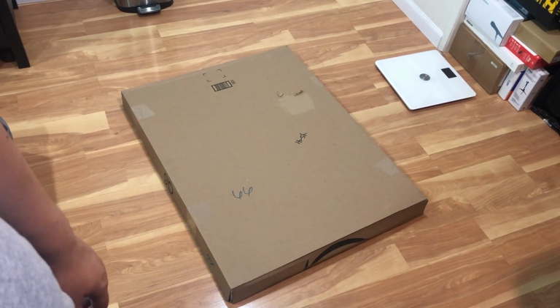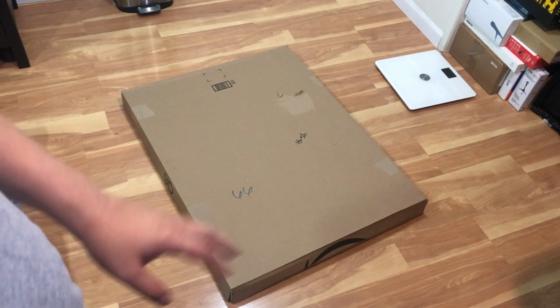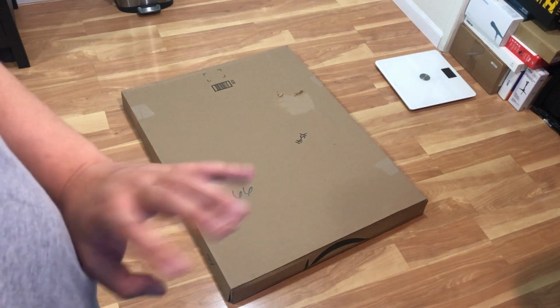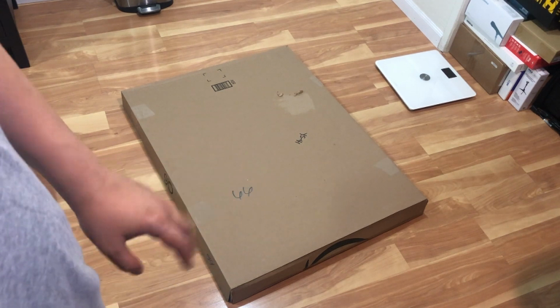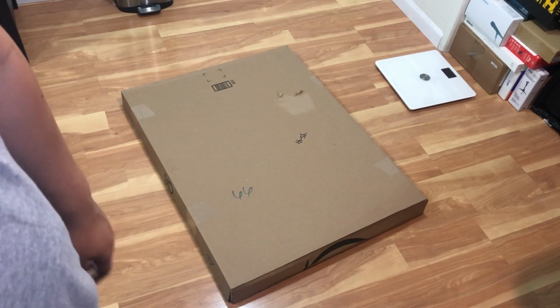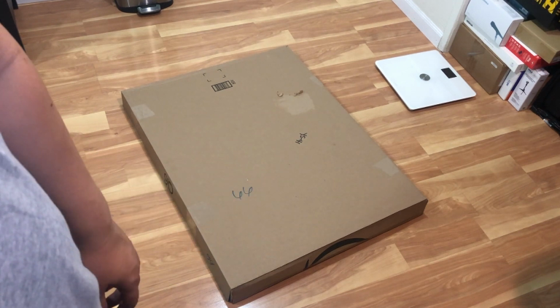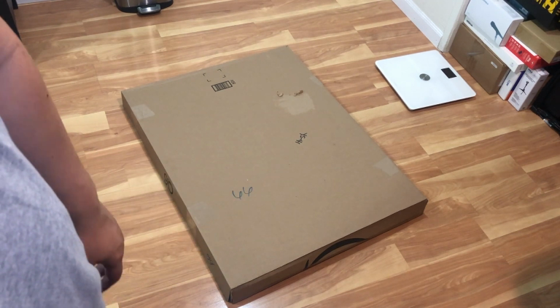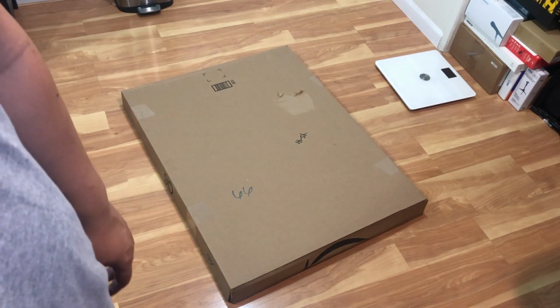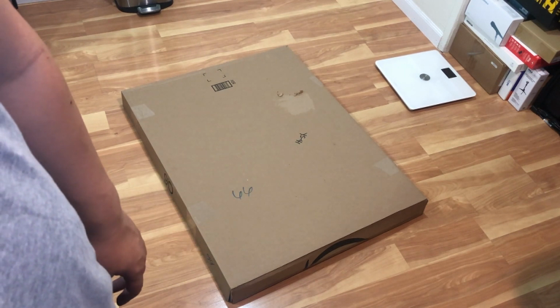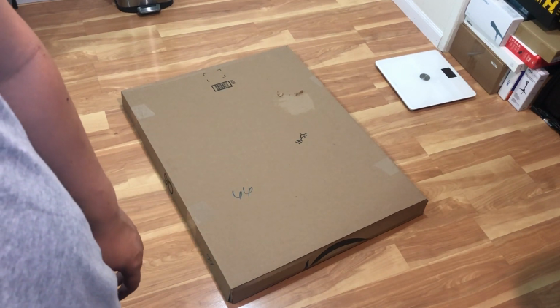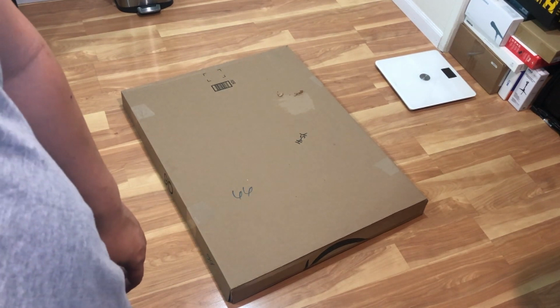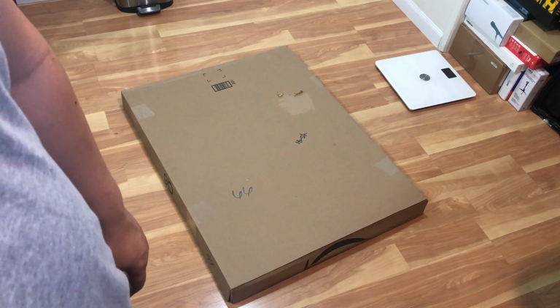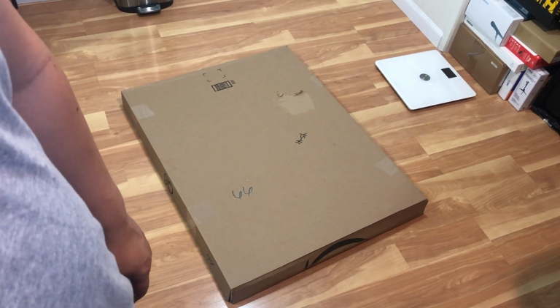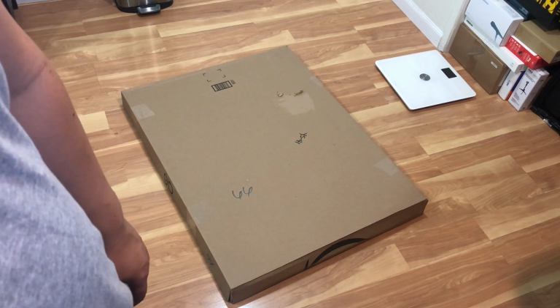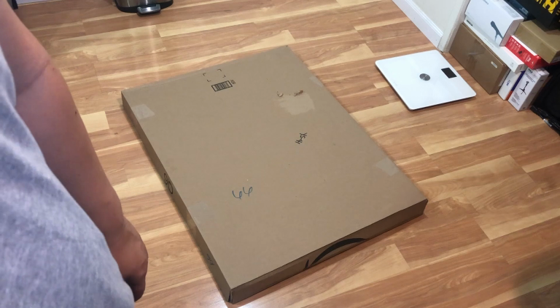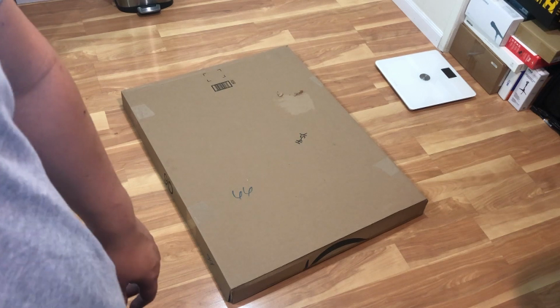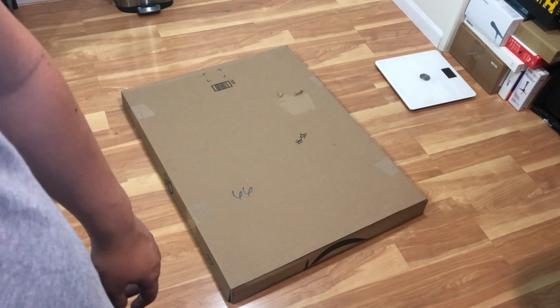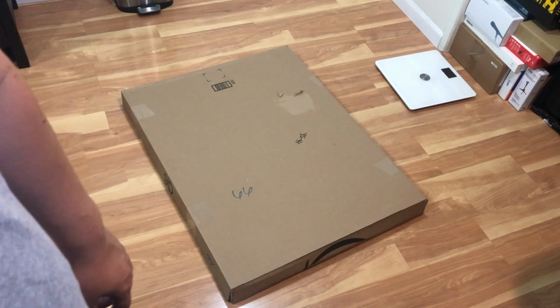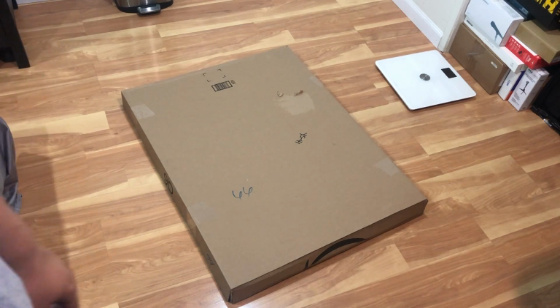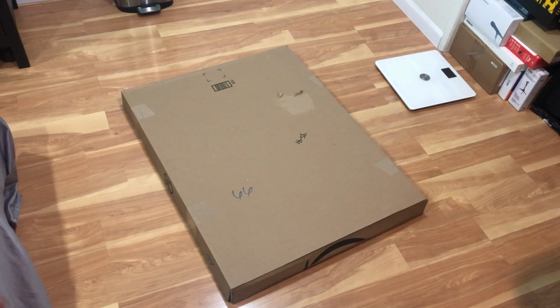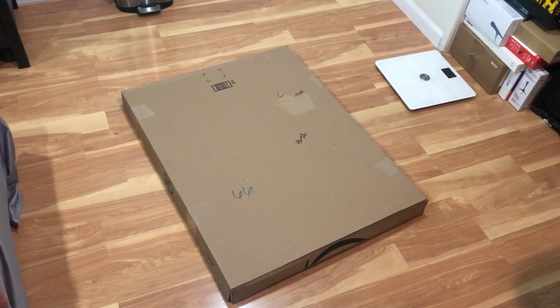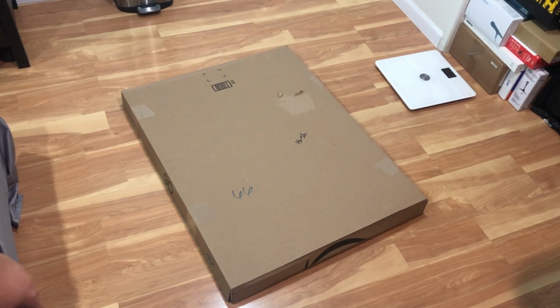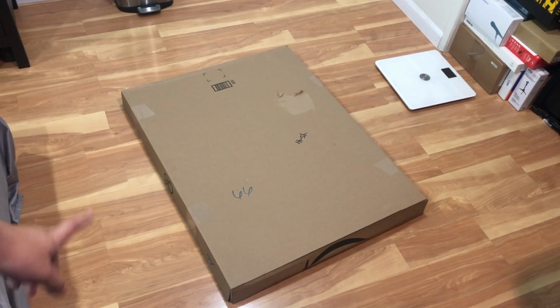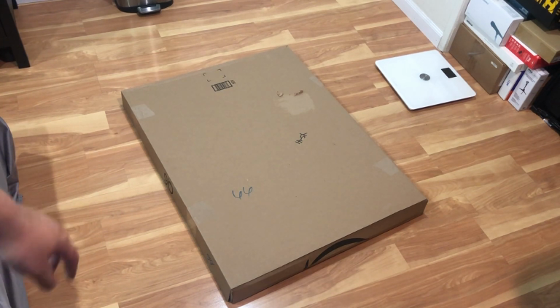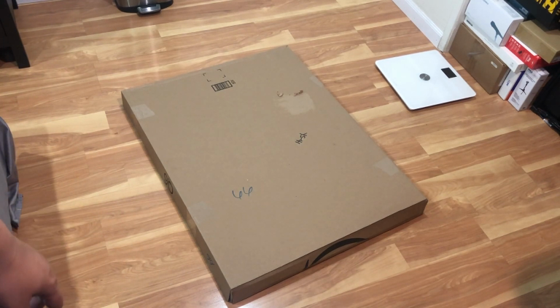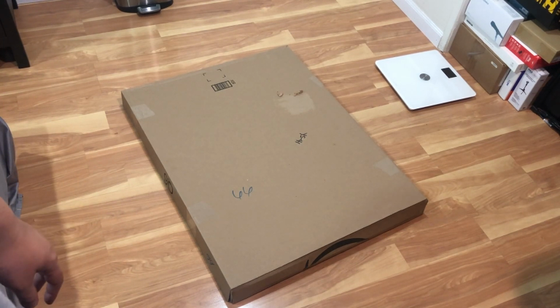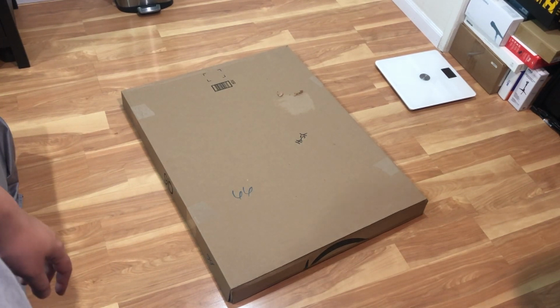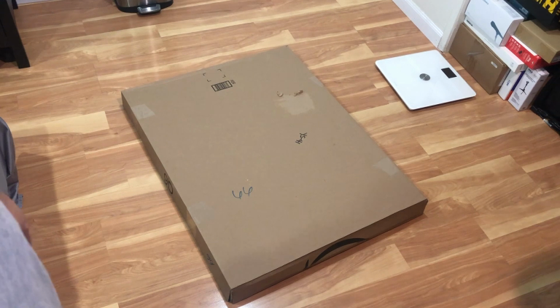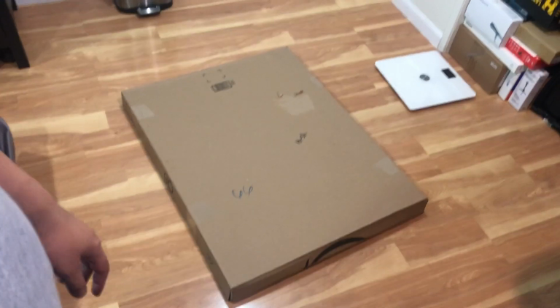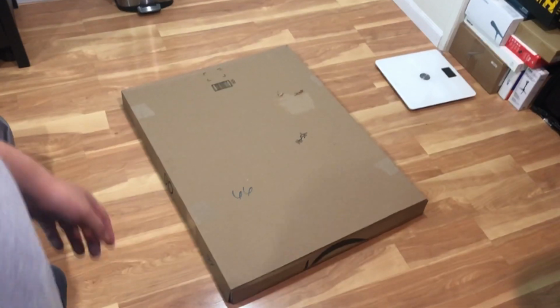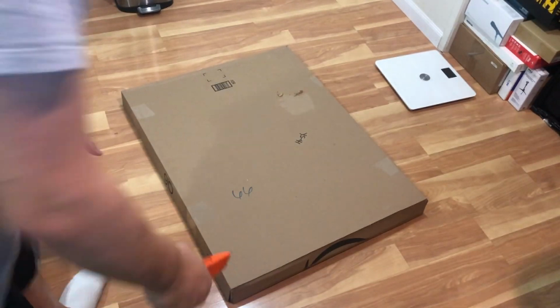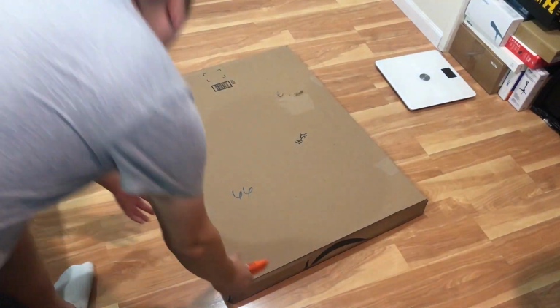It's pretty much just a plastic case that sits on top of the DJ deck just to protect it from dust and other things. So I'm going to unbox it right now. It's a pretty big box as you can see, so let's get started.